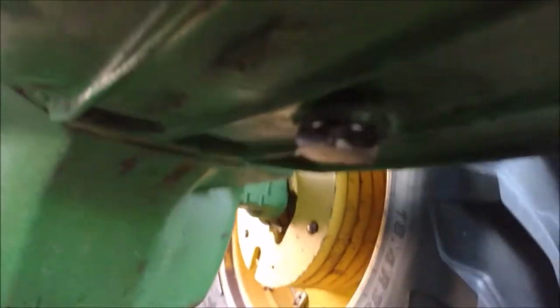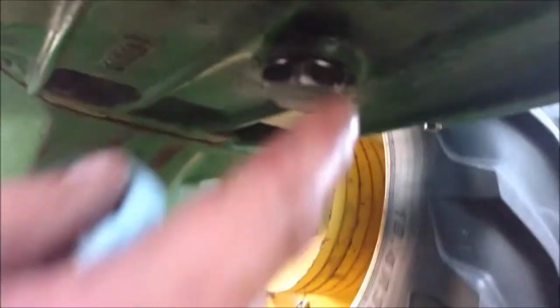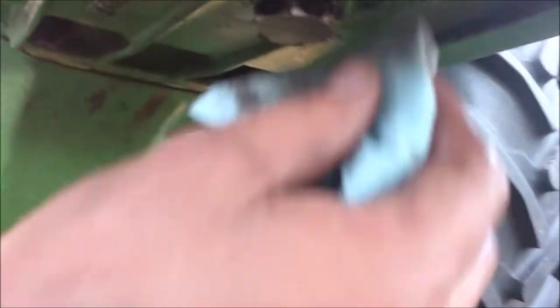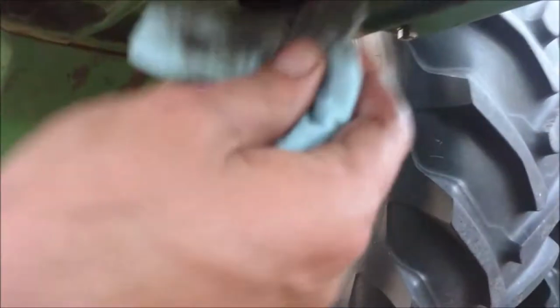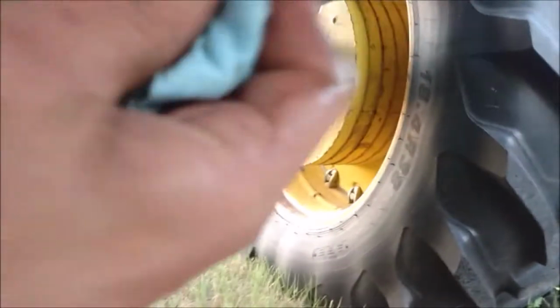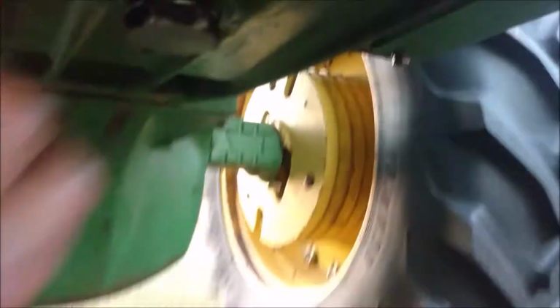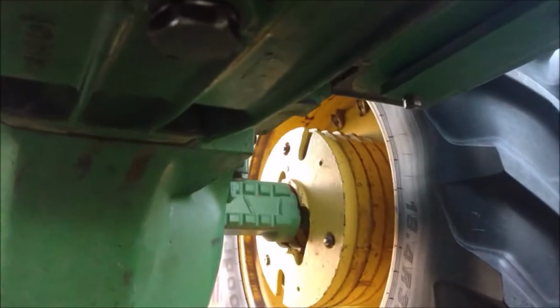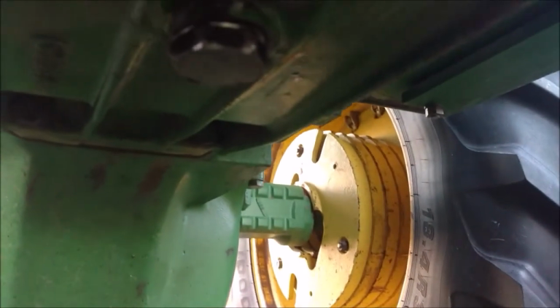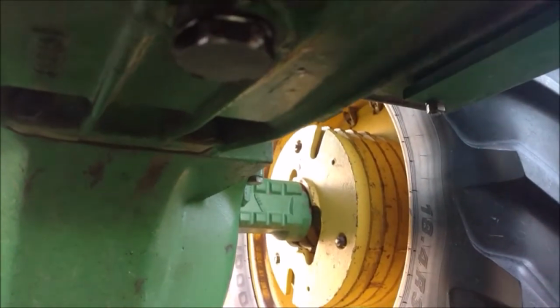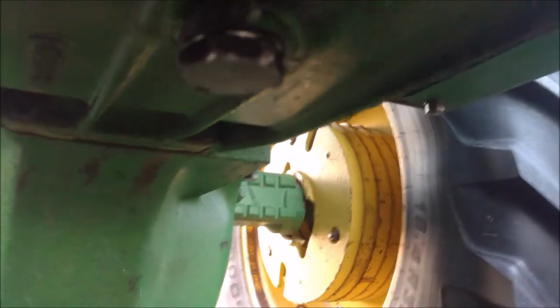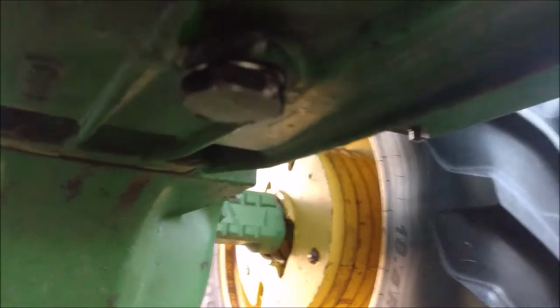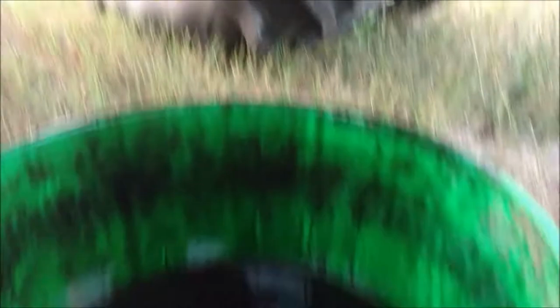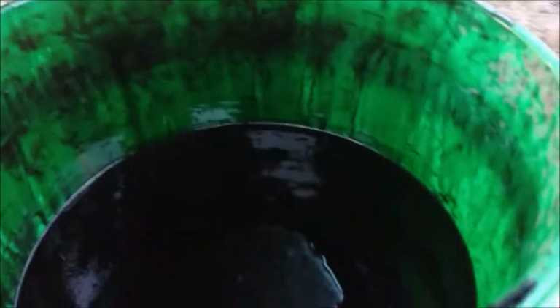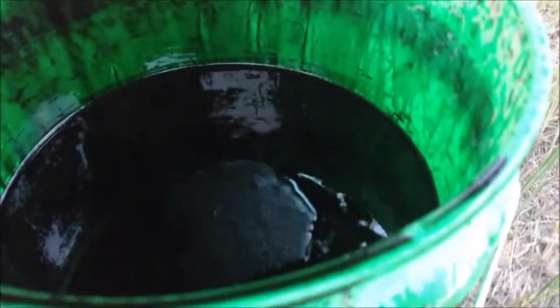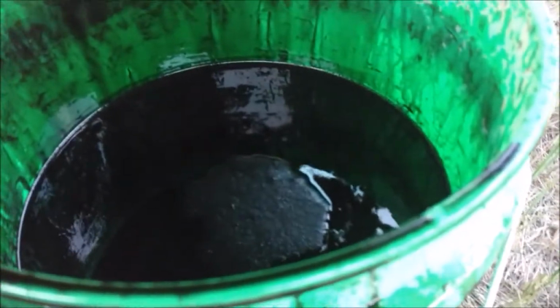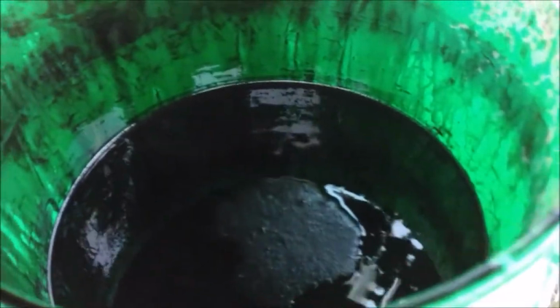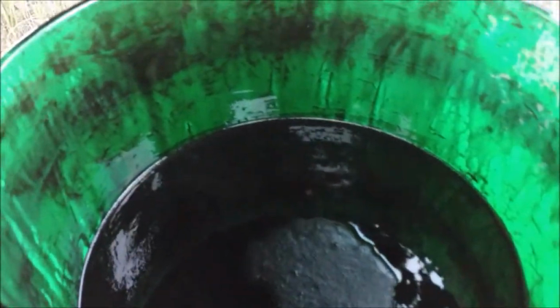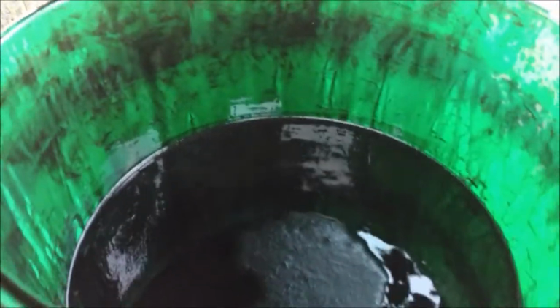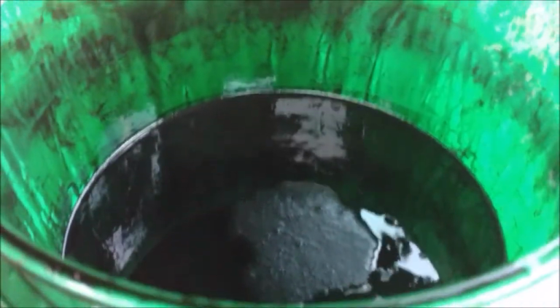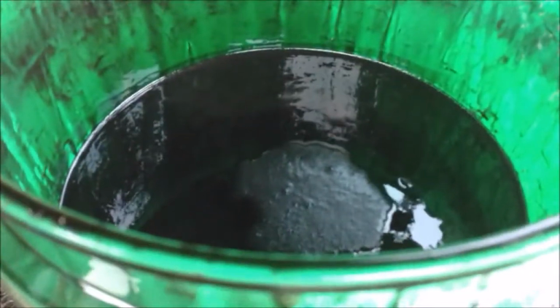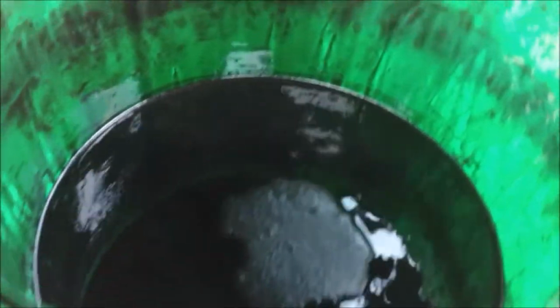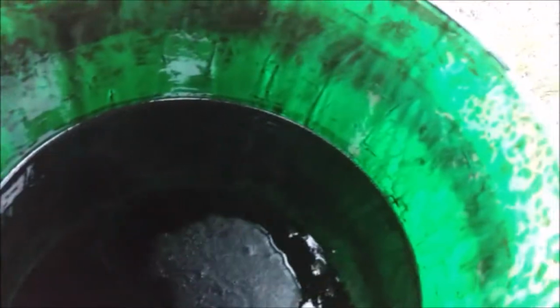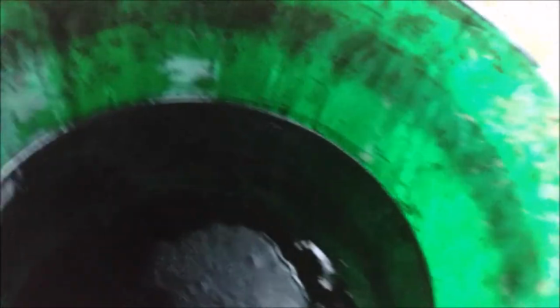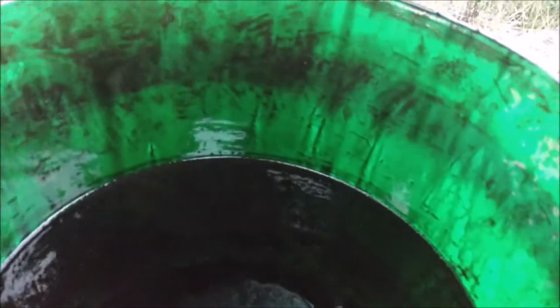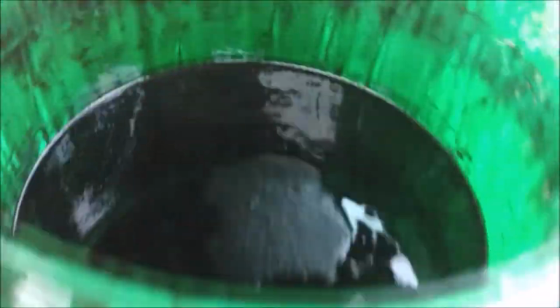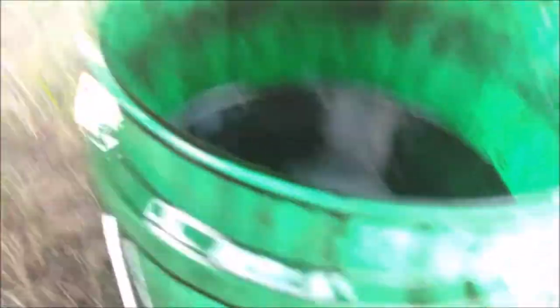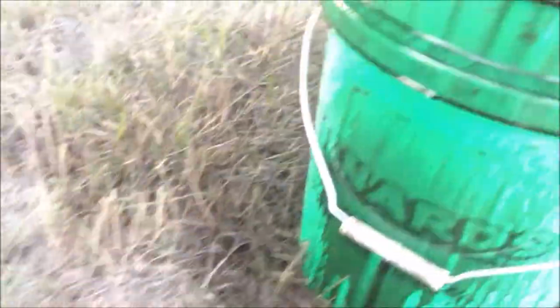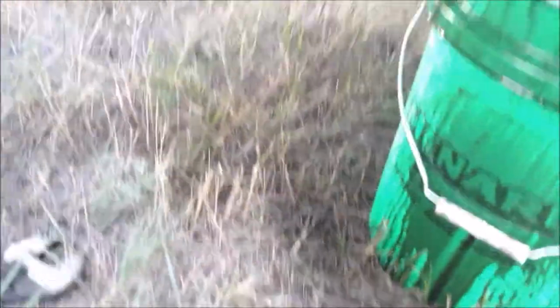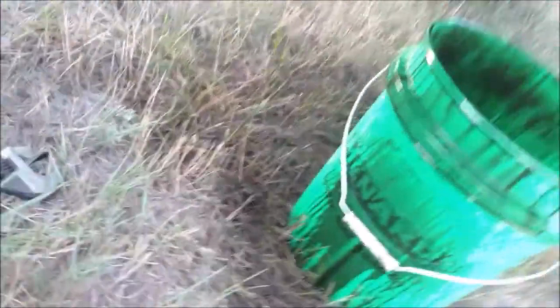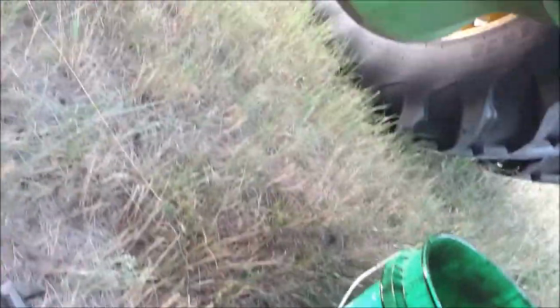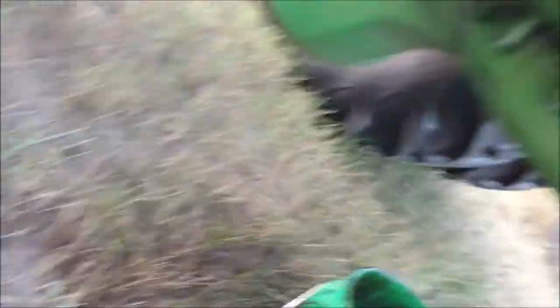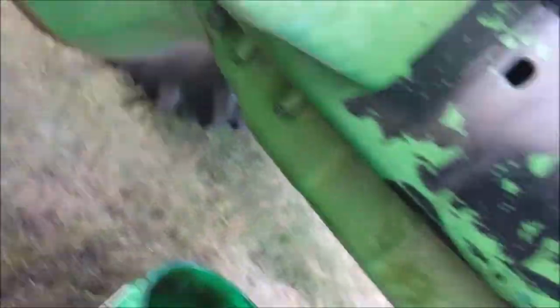I set the camera down and got the oil drained. I put the plug back on, inspected it, and made sure everything was okay. I looked in the oil to make sure there were no floaties. You can see some air bubbles in there, but that's nothing to be concerned about.